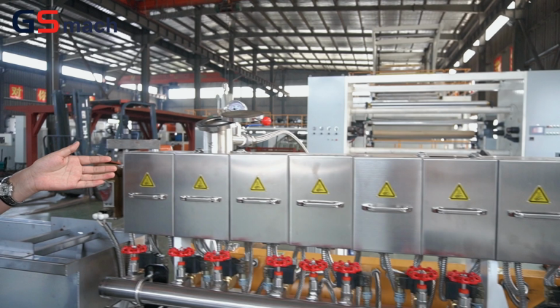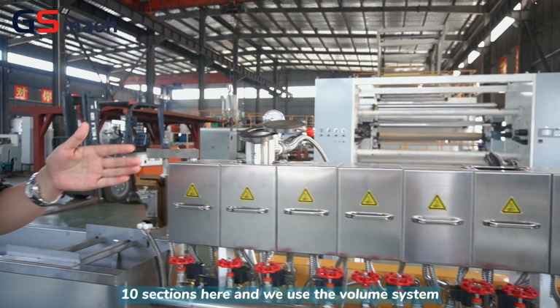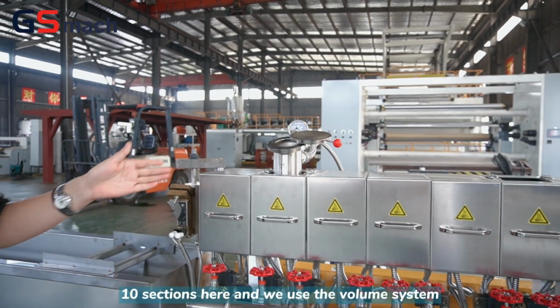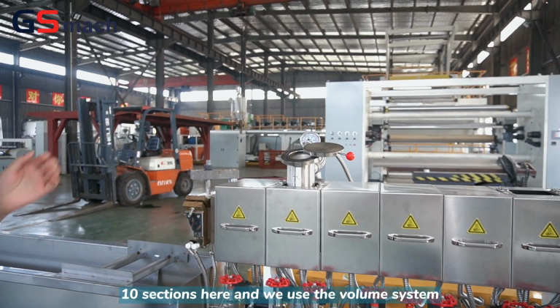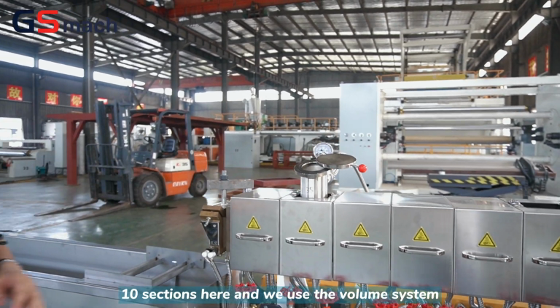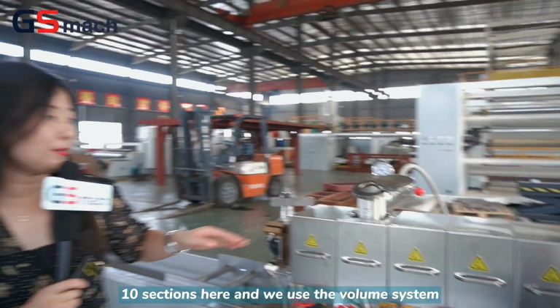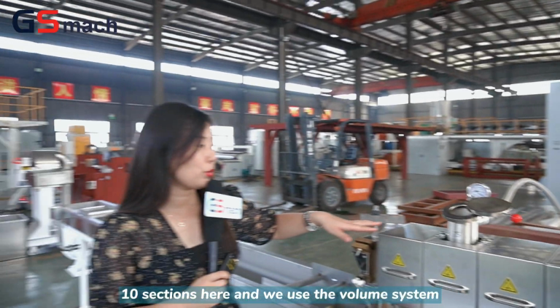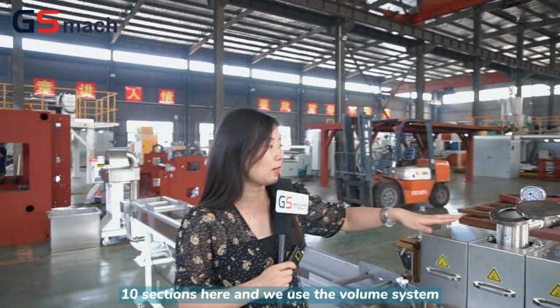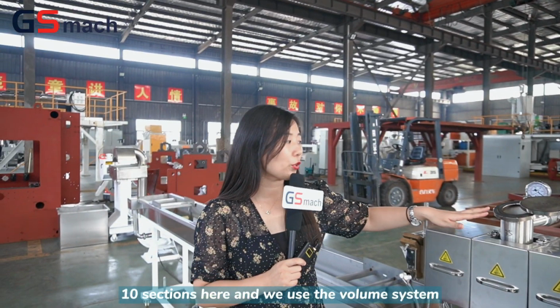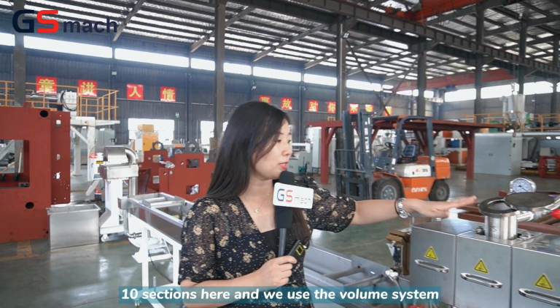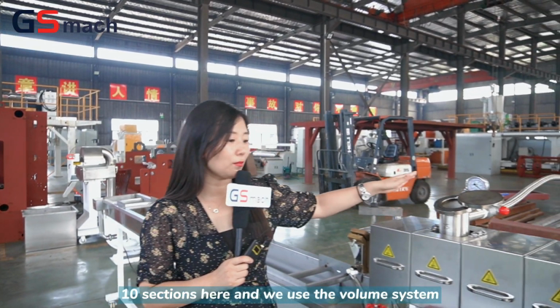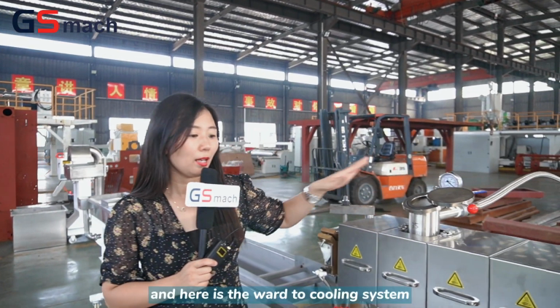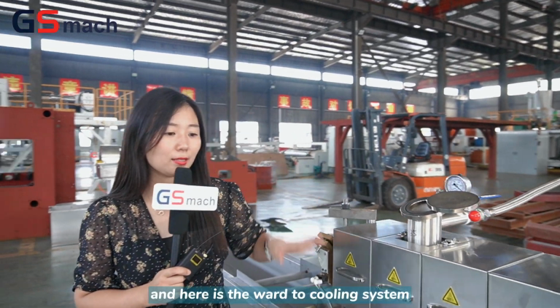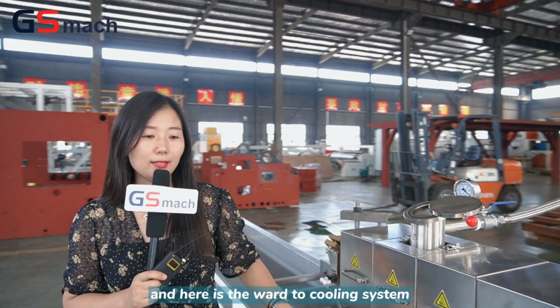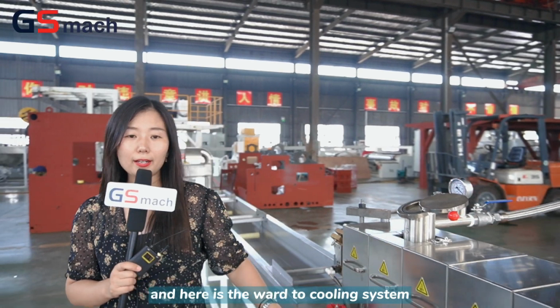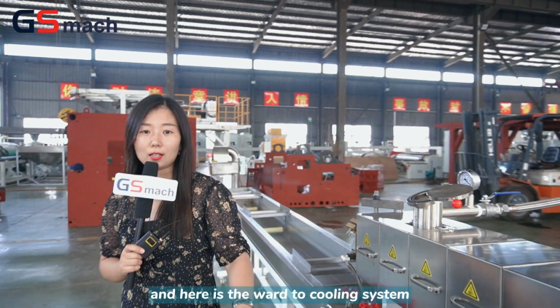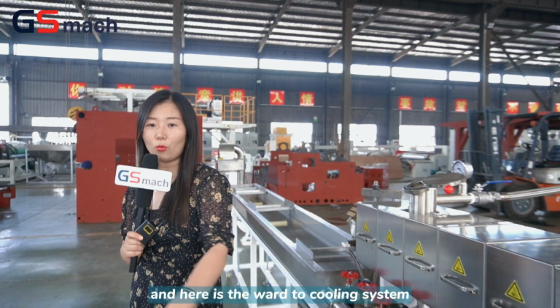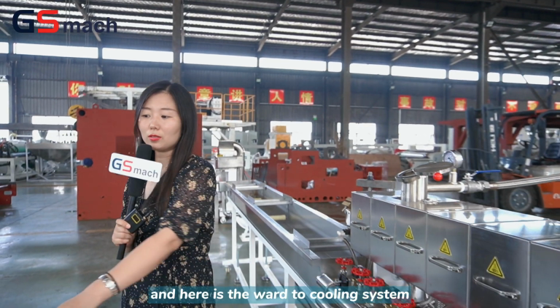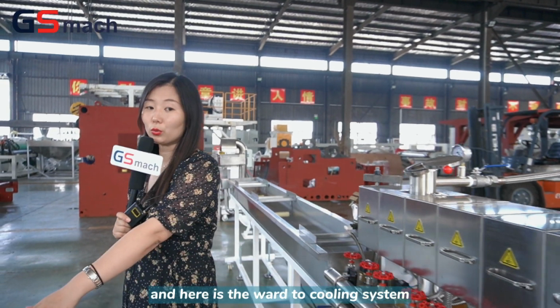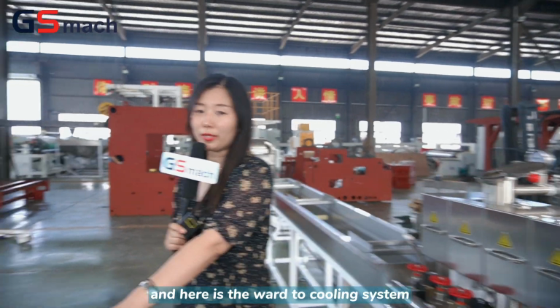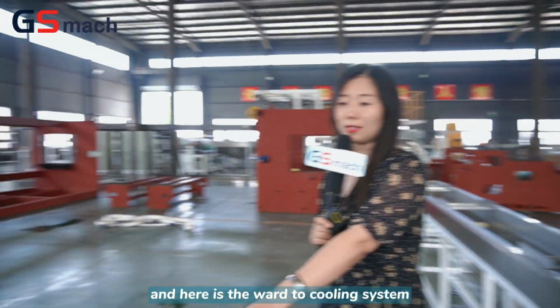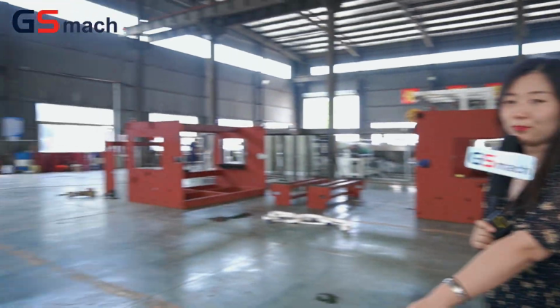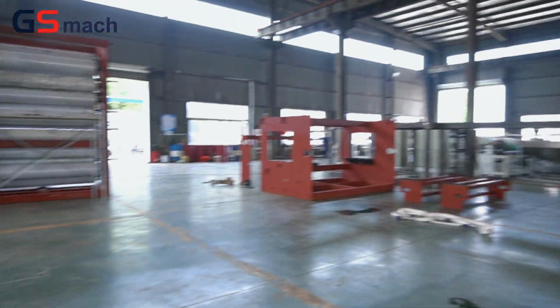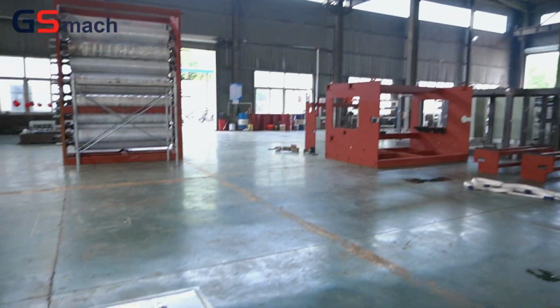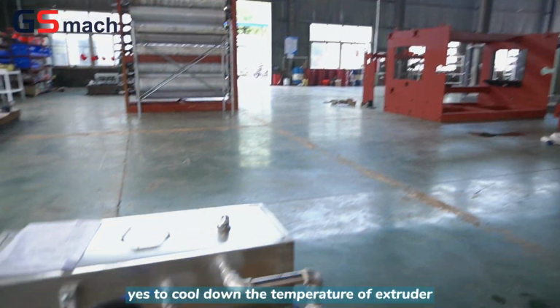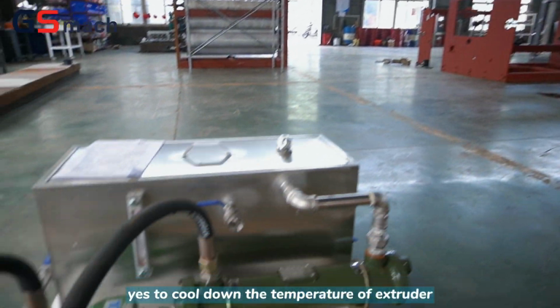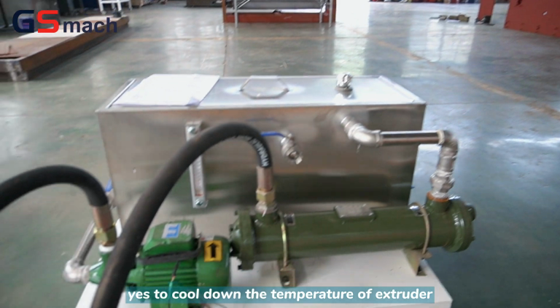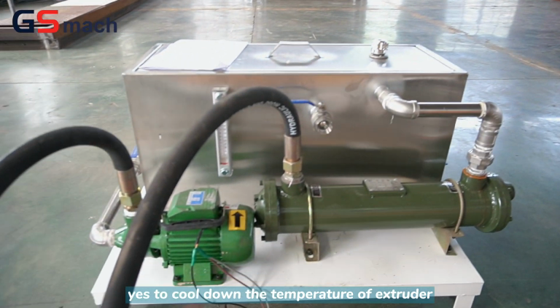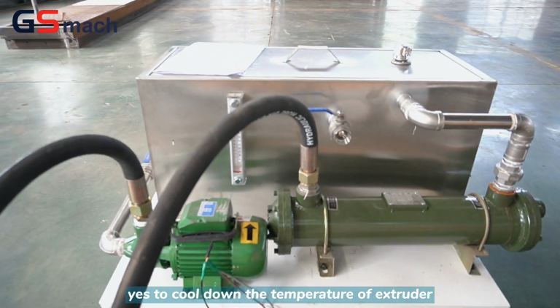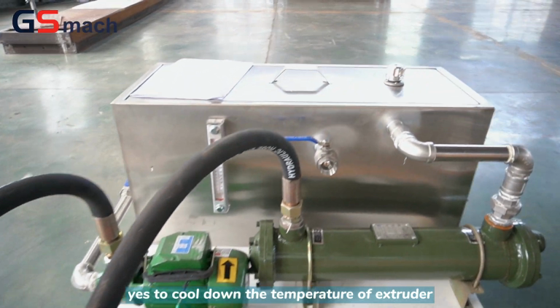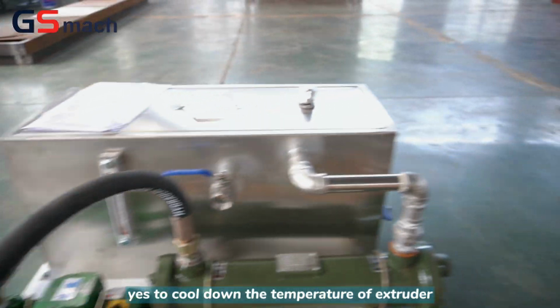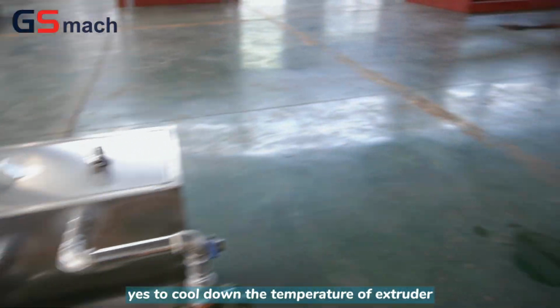There are 10 sections here, and we use a vacuum system. Here is the water cooling system to cool down the temperature of the extruder.